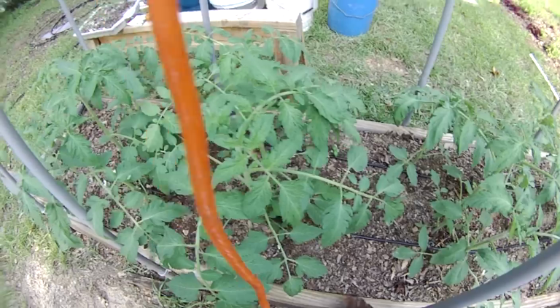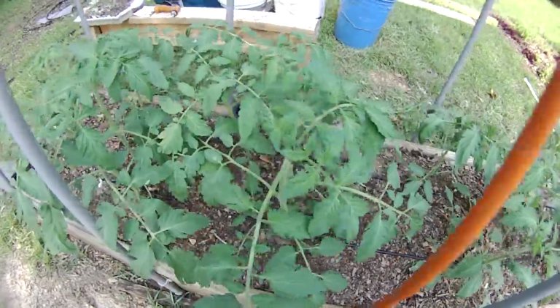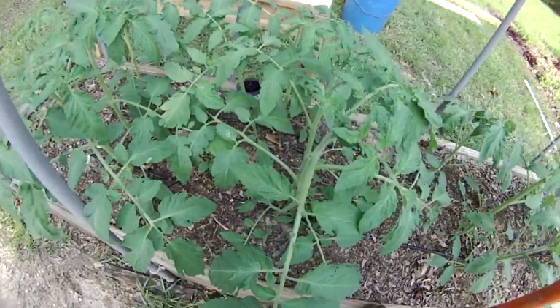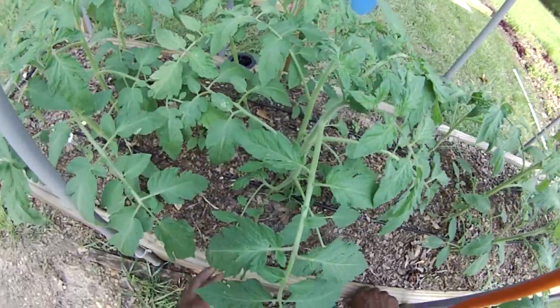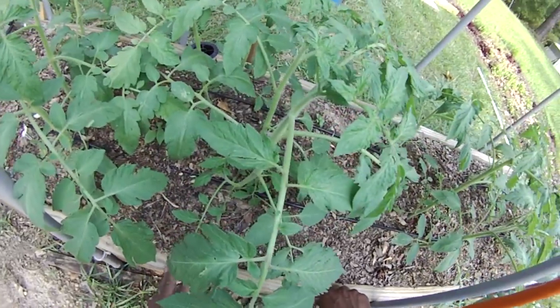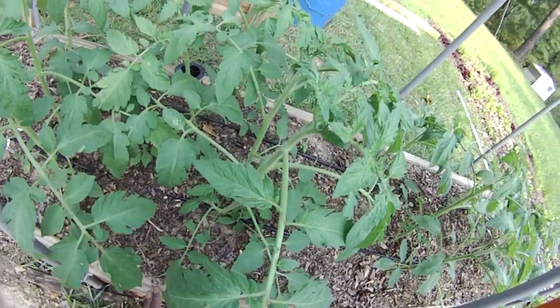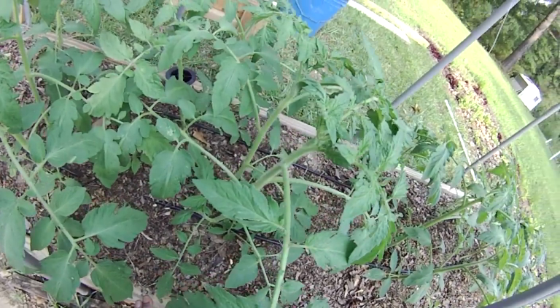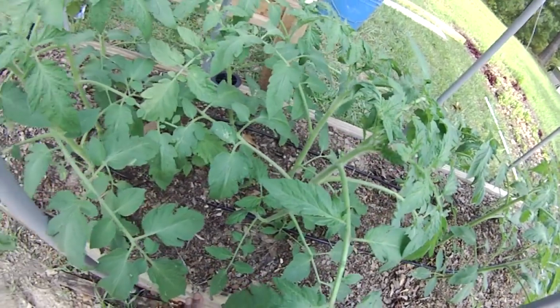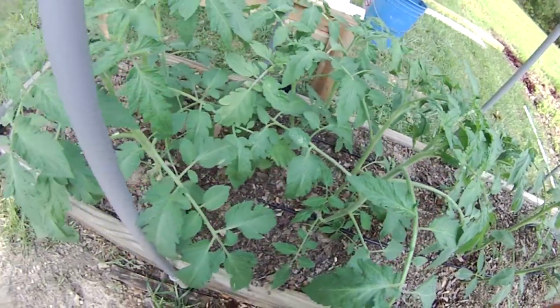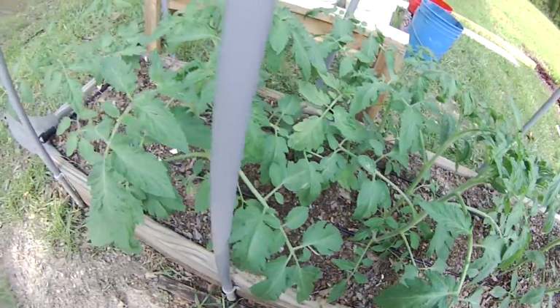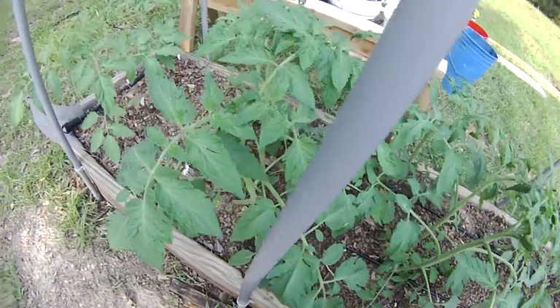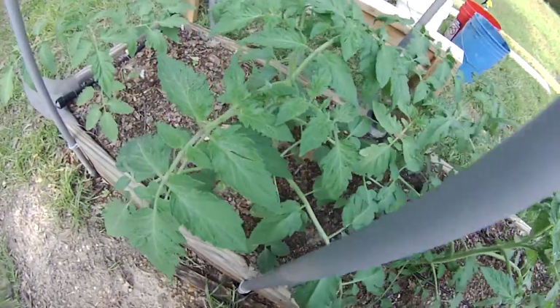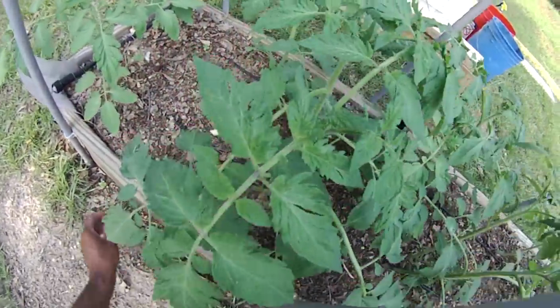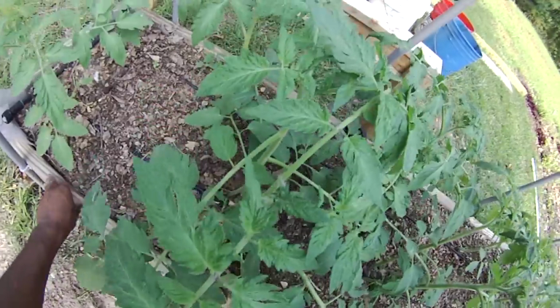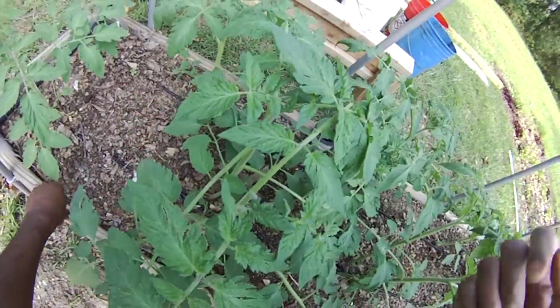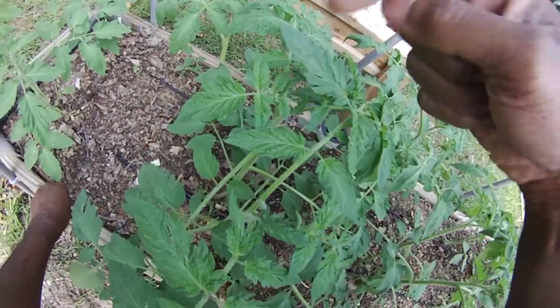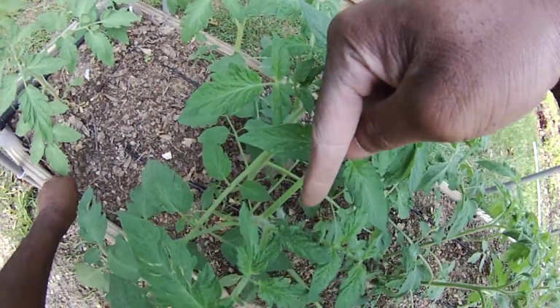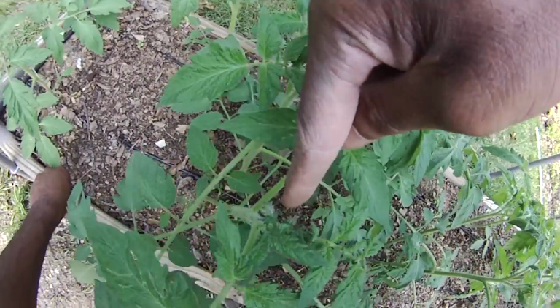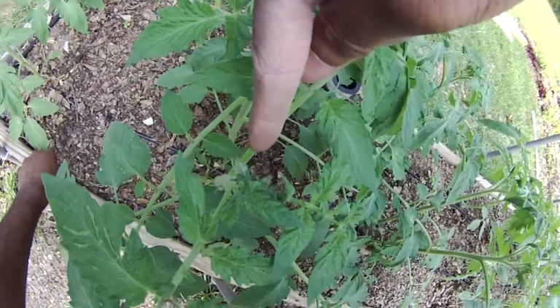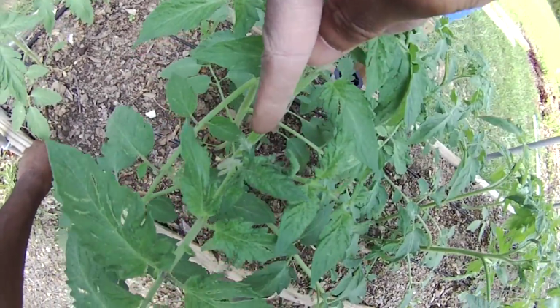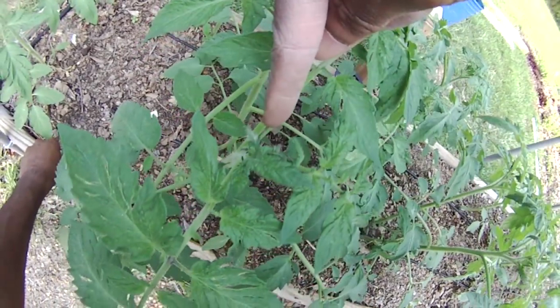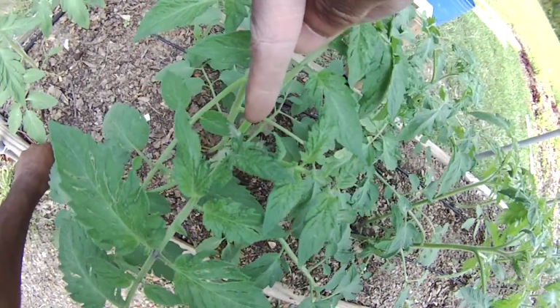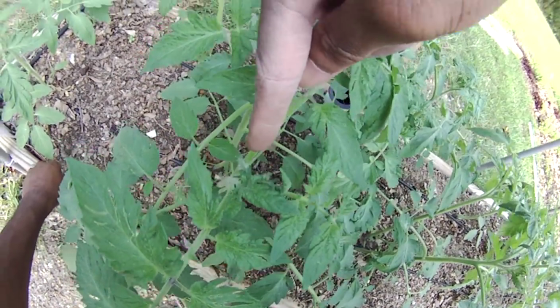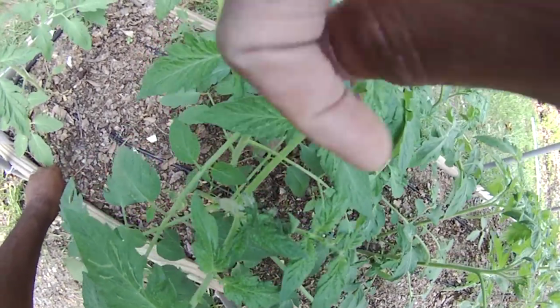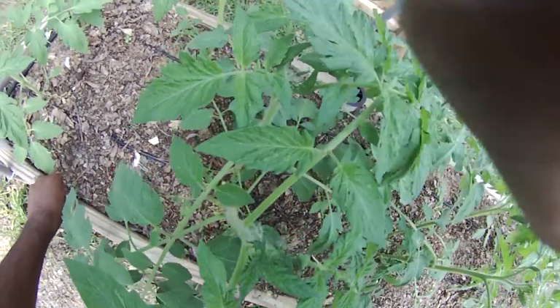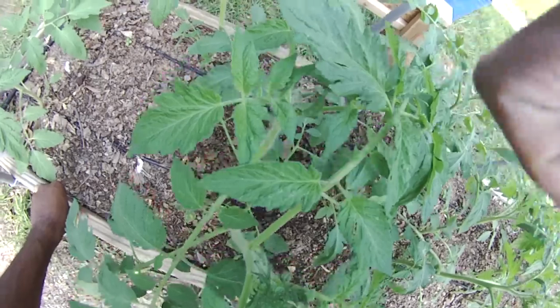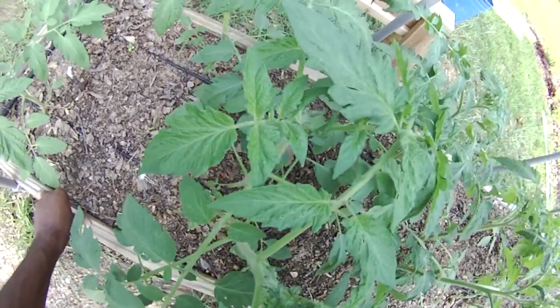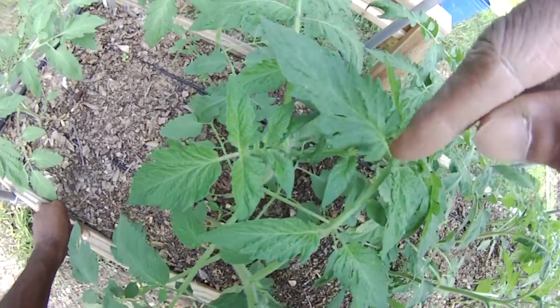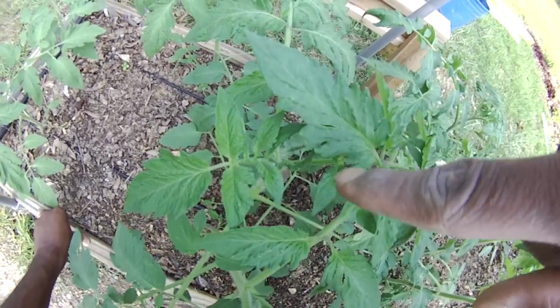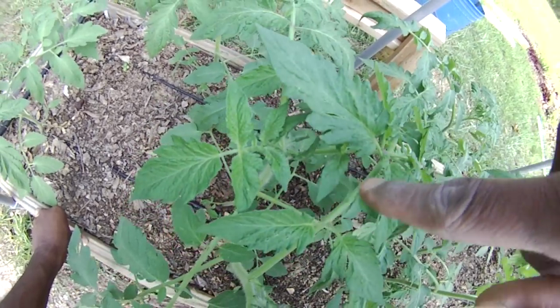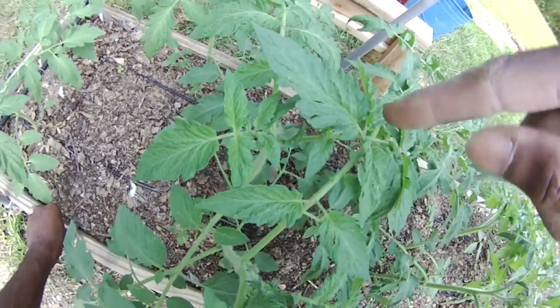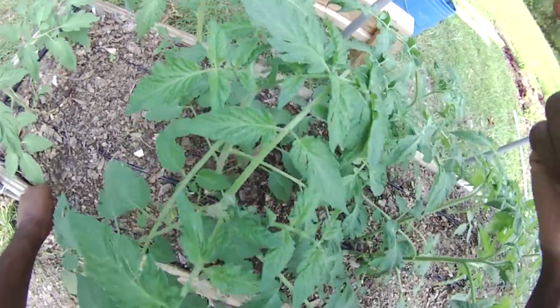They're starting to flower. I saw some flowers on one of them — right here, you see that? A little flower beginning to bloom. They're coming on in.